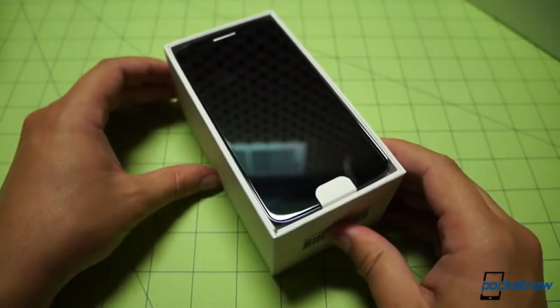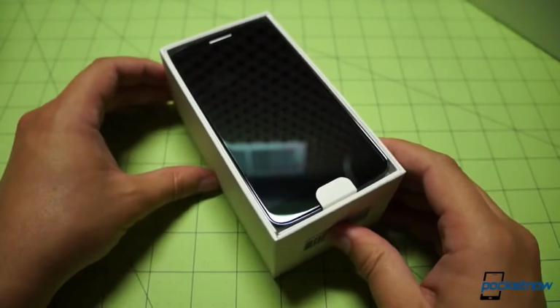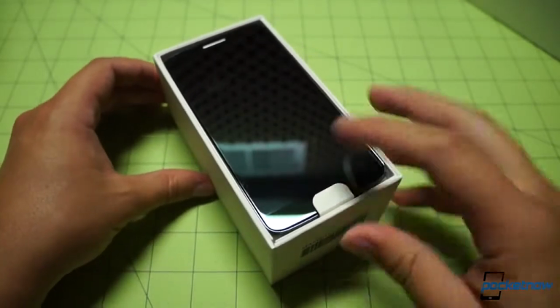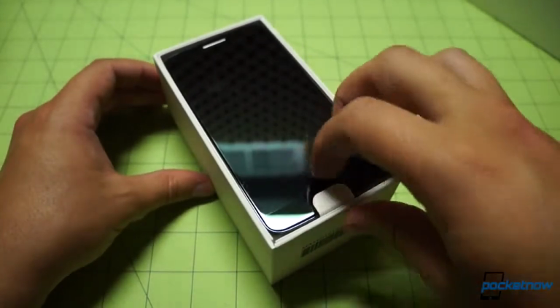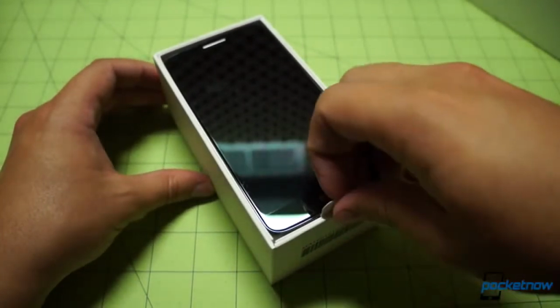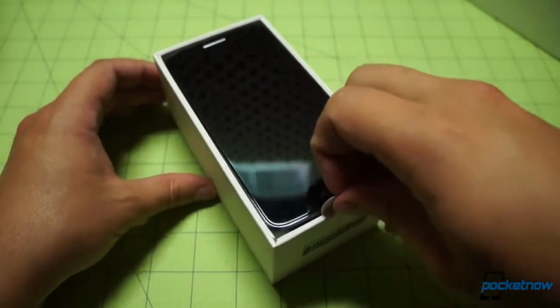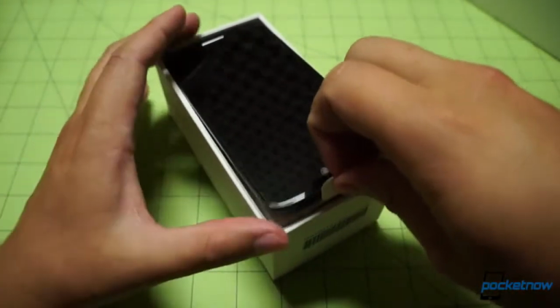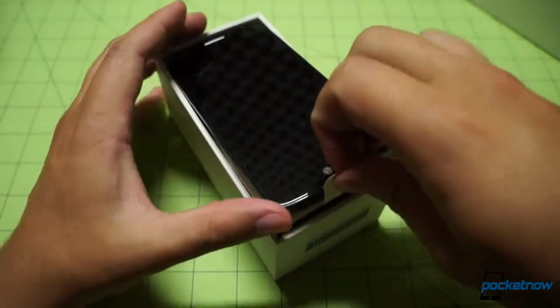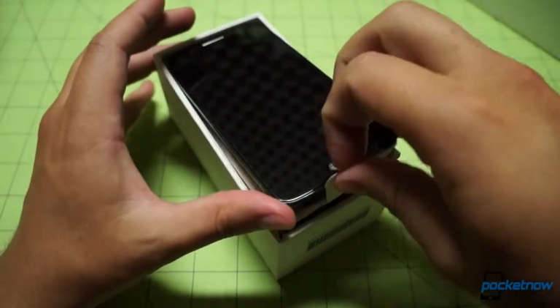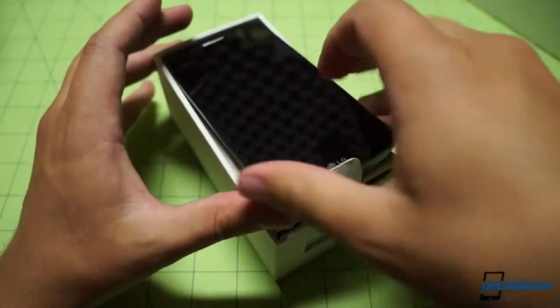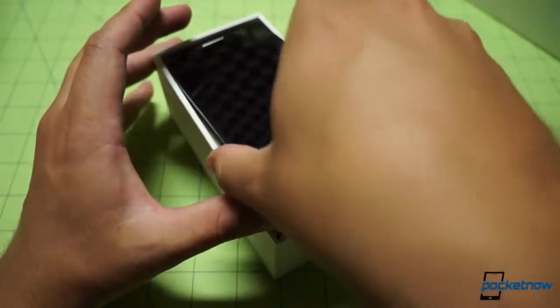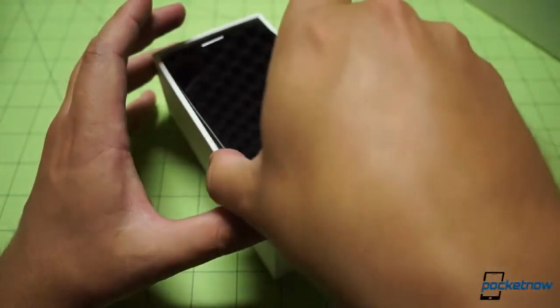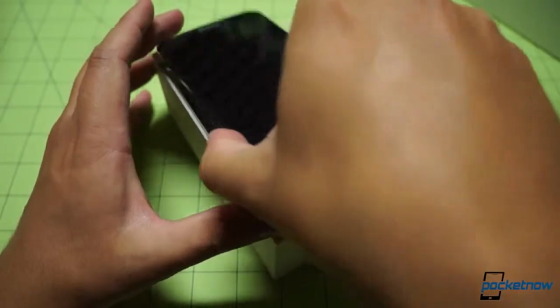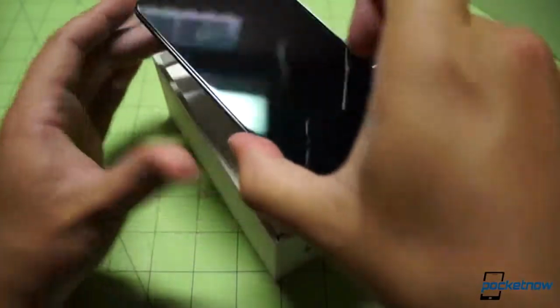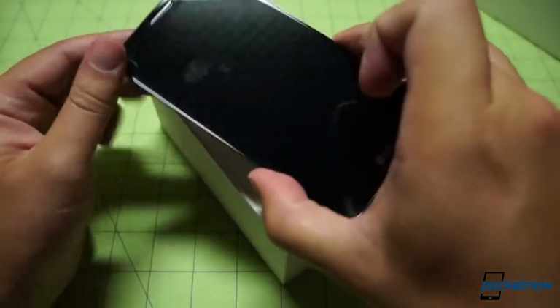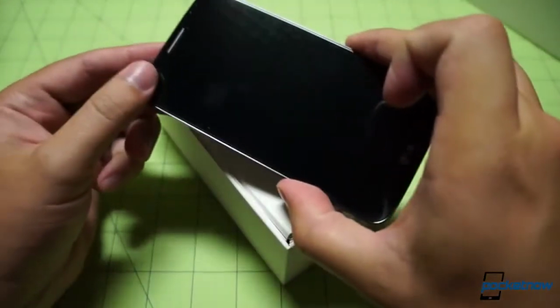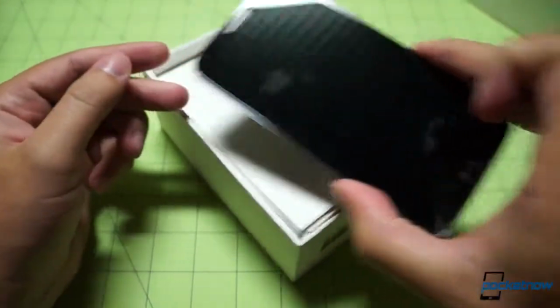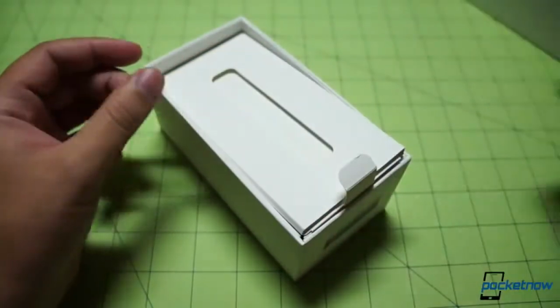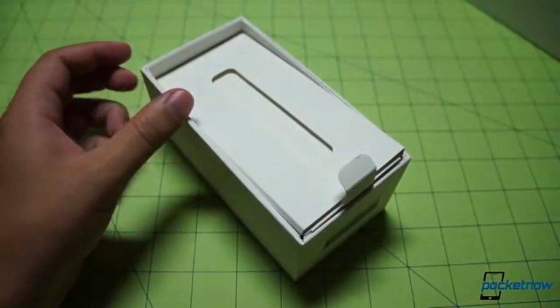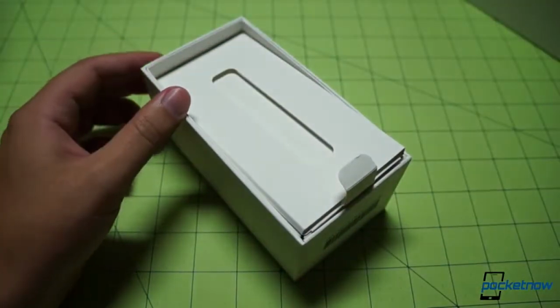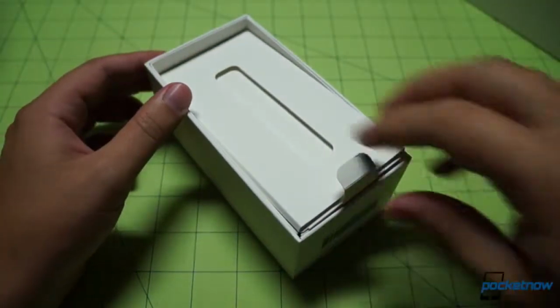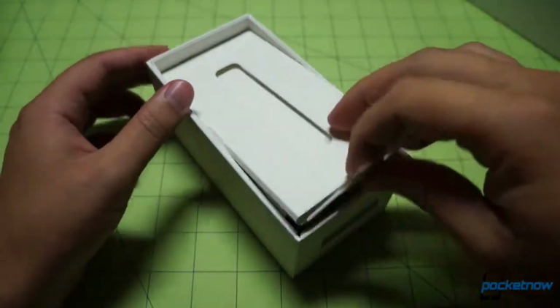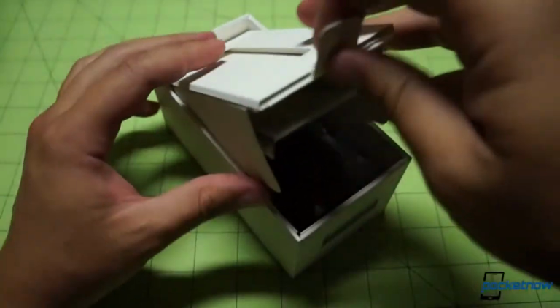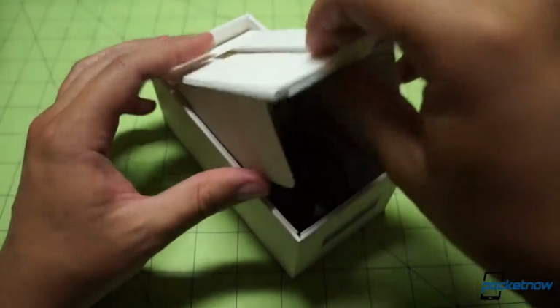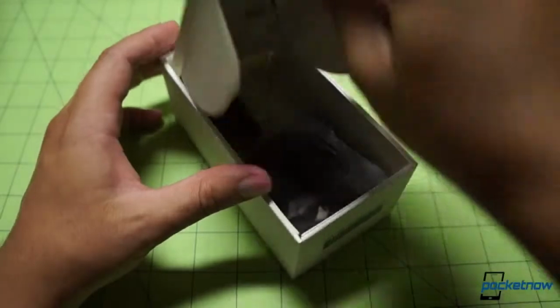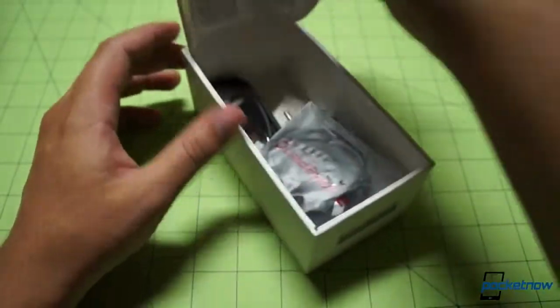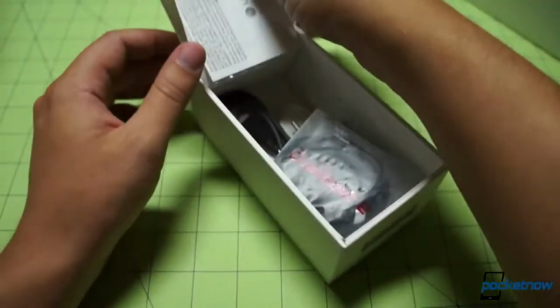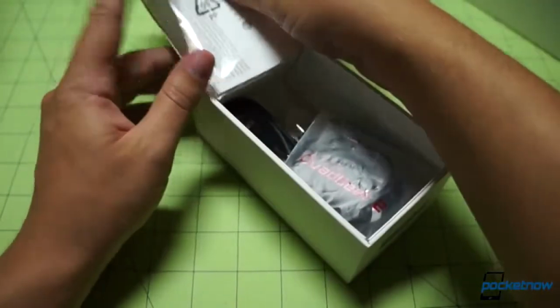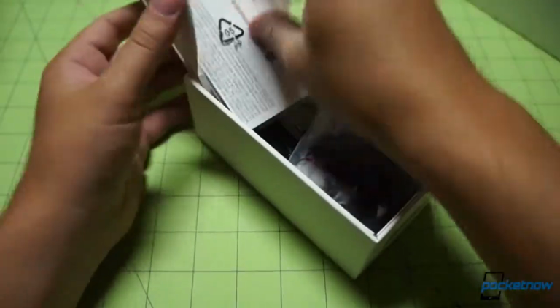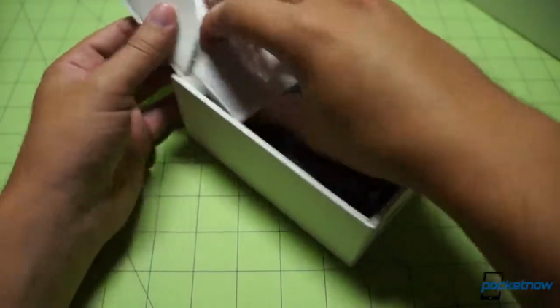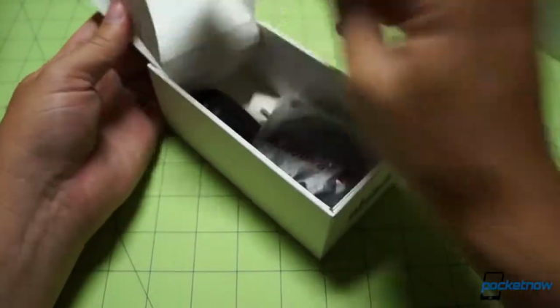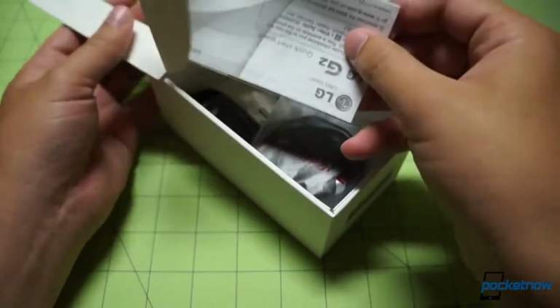We'll pluck the top off to find the expected device, front and center, as I like to say. We pull the tab instead of manipulating the edges with our non-existent fingernails. I'm going to put the device aside for a second, pluck out the top here, and see what we've got in the way of documentation.